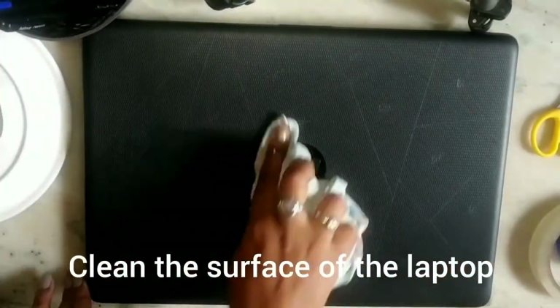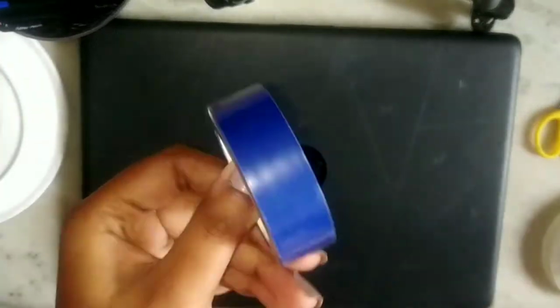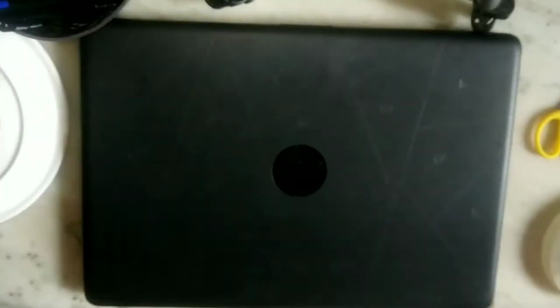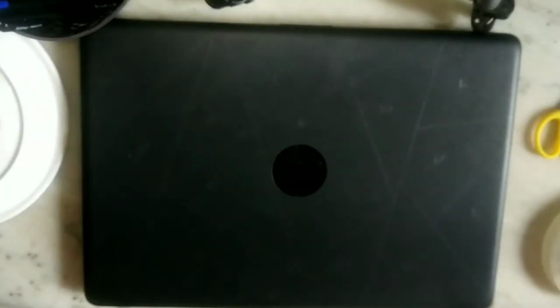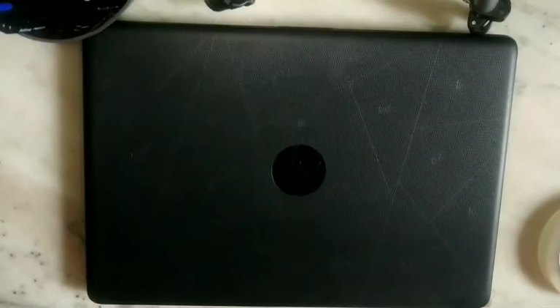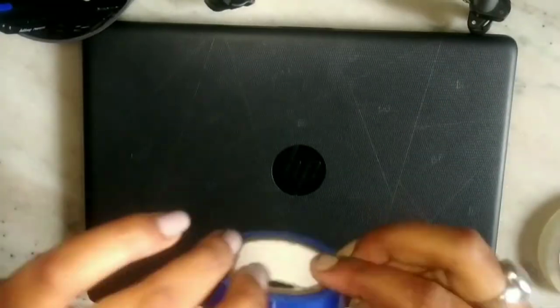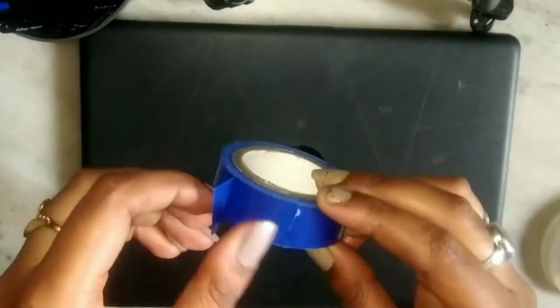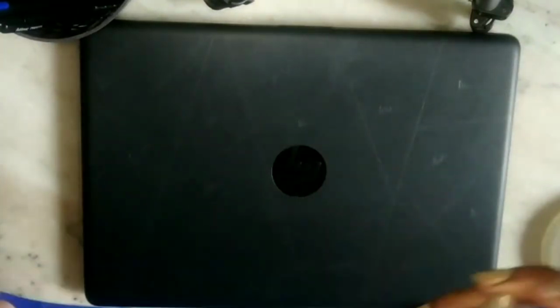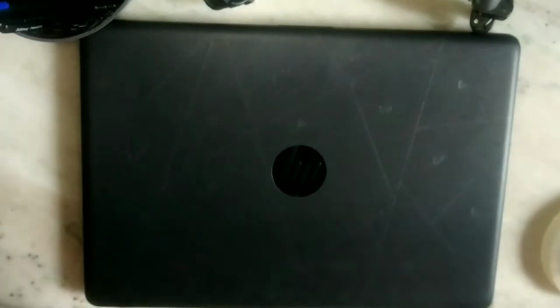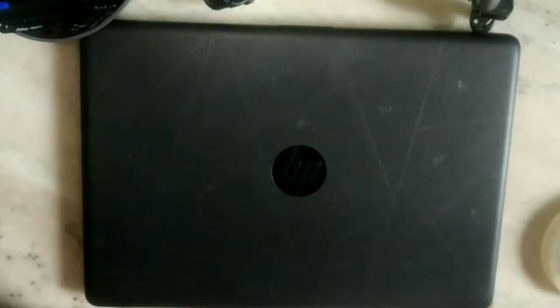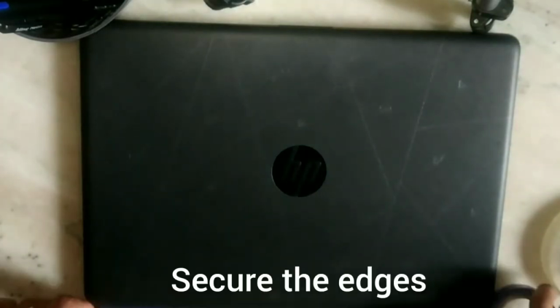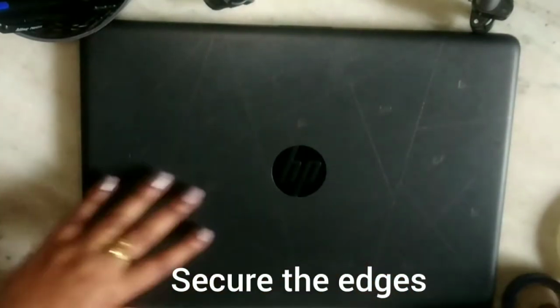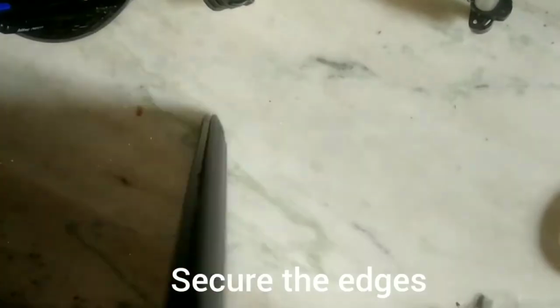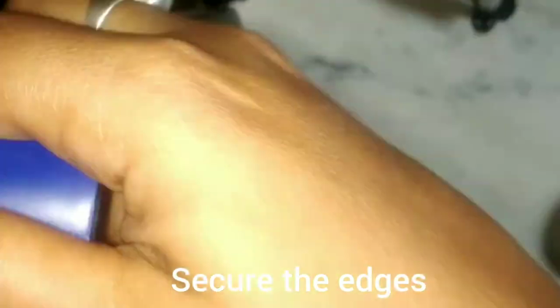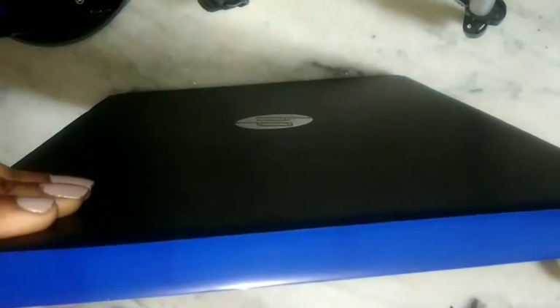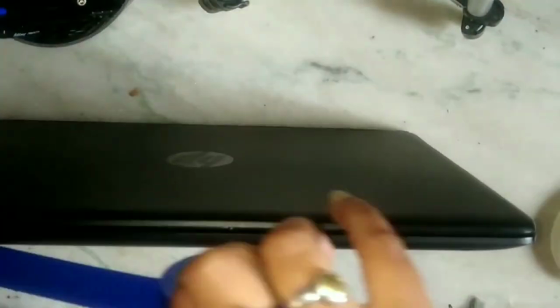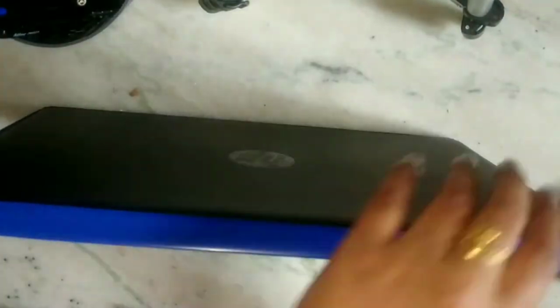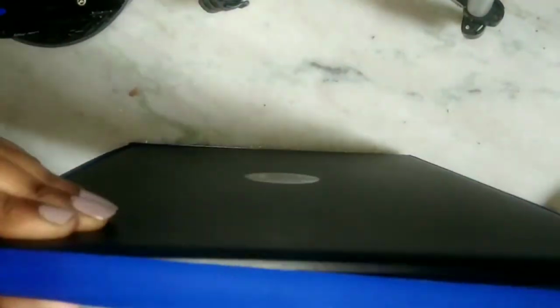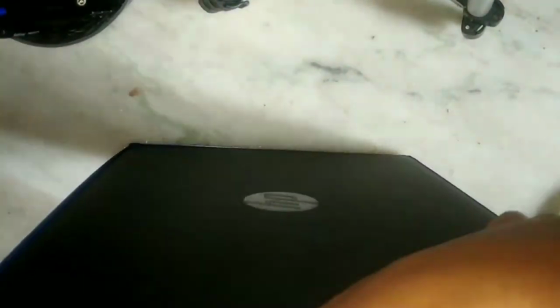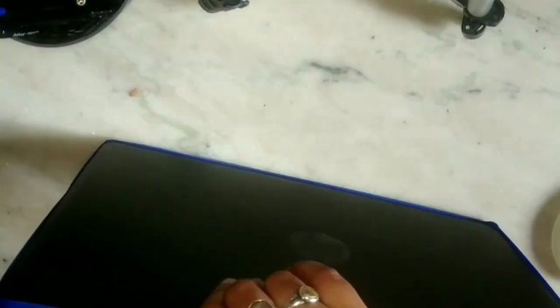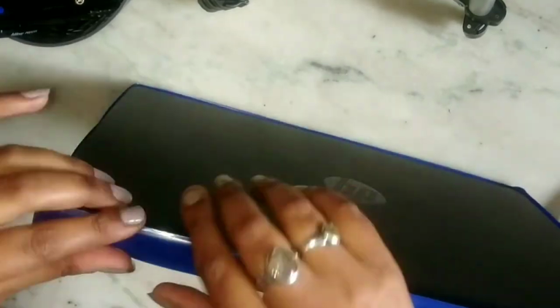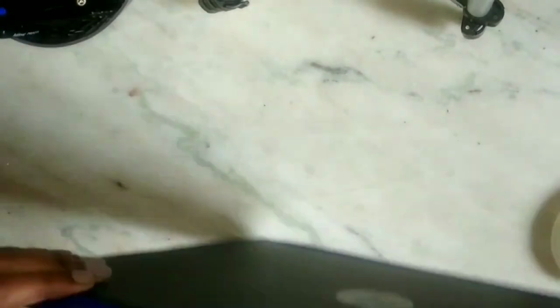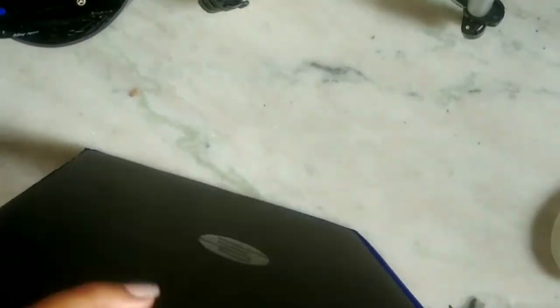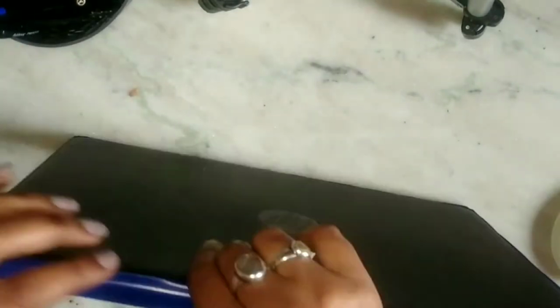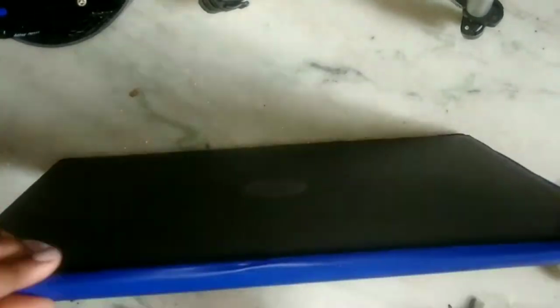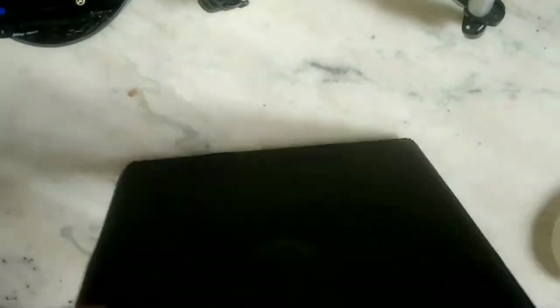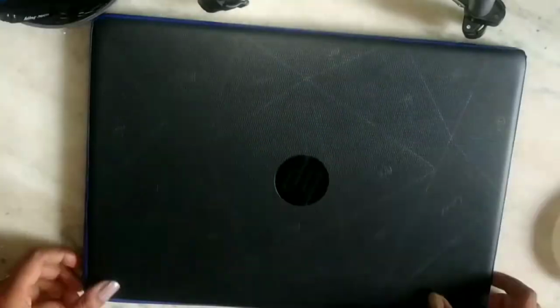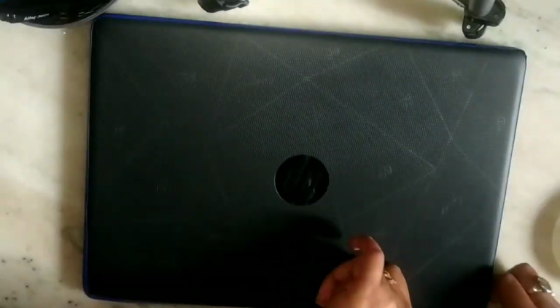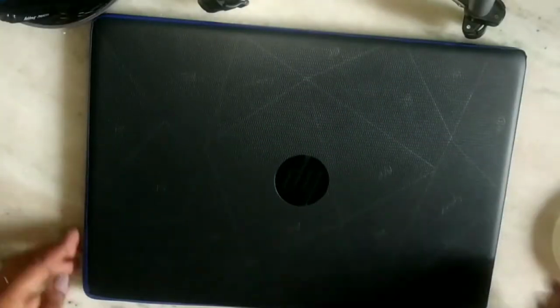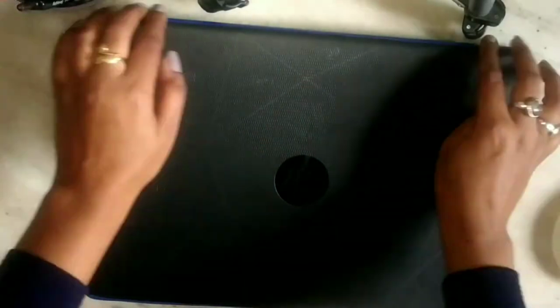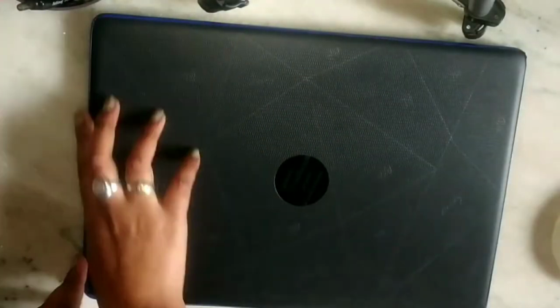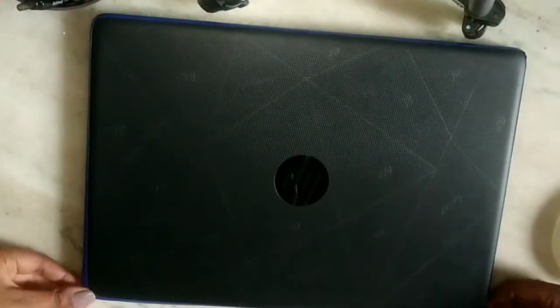The first step is to clean the surface of our laptop, and then I am going to secure the edges of my laptop by using this blue tape.